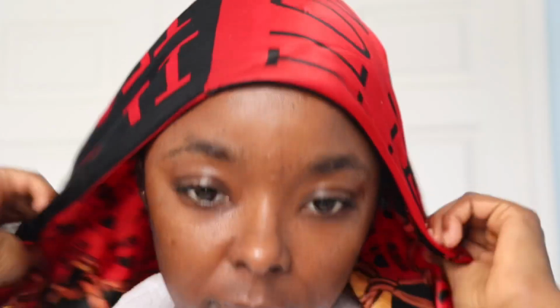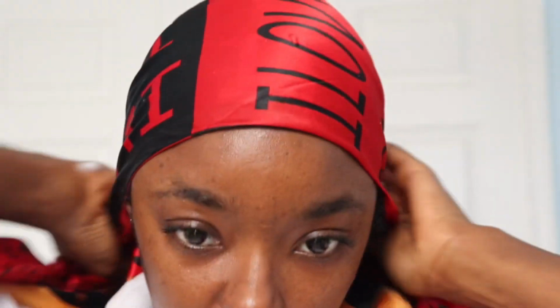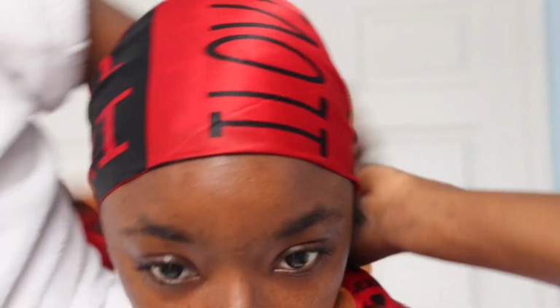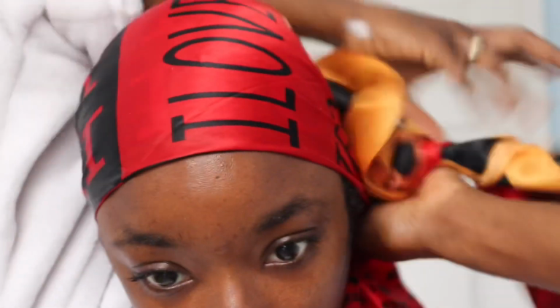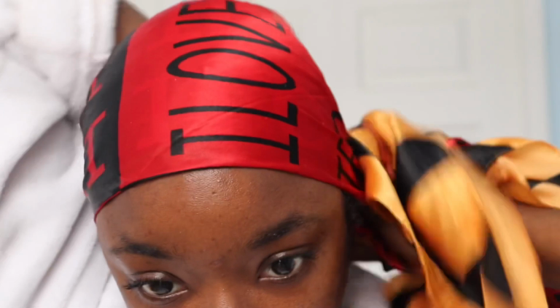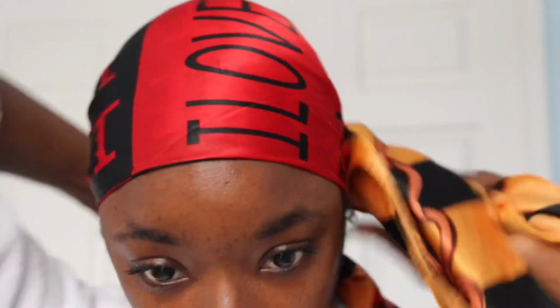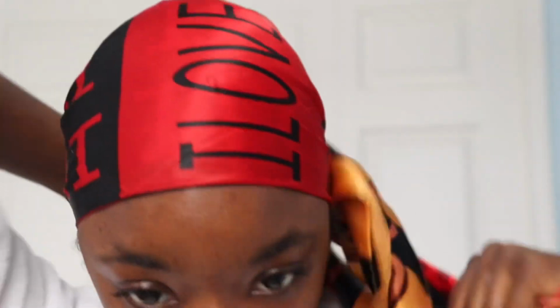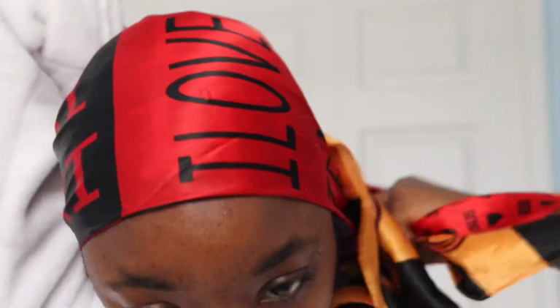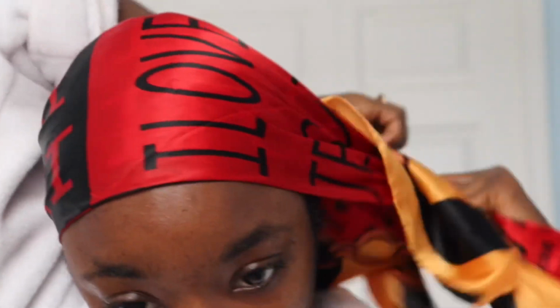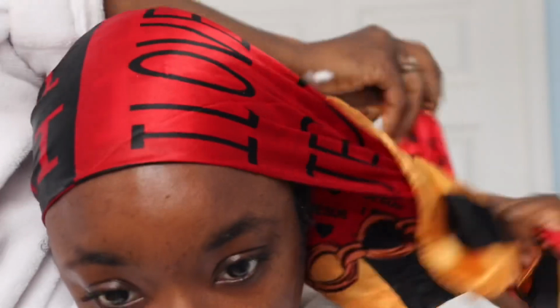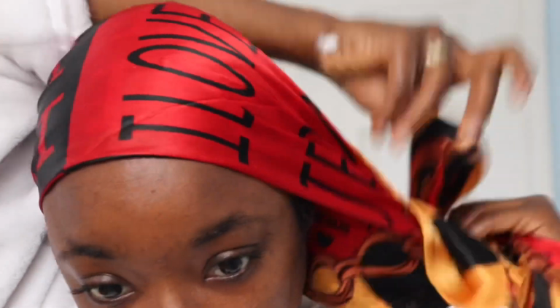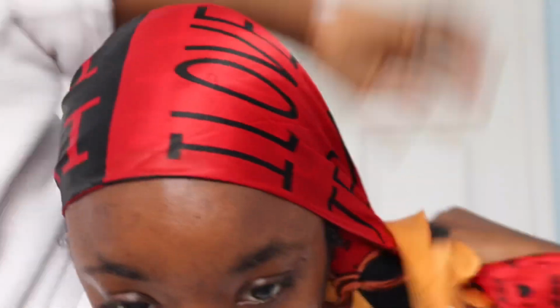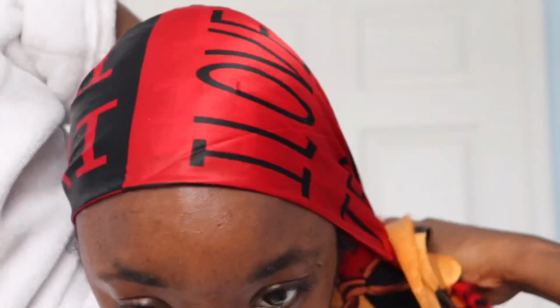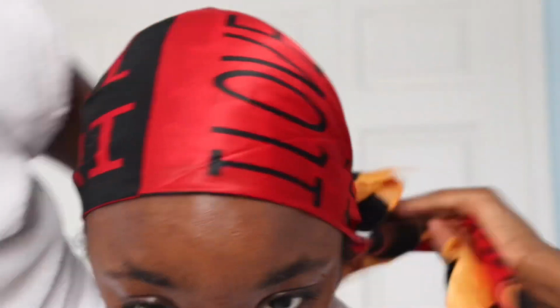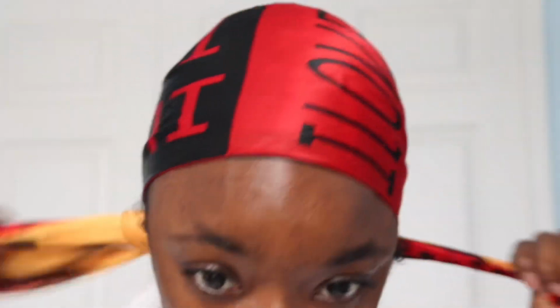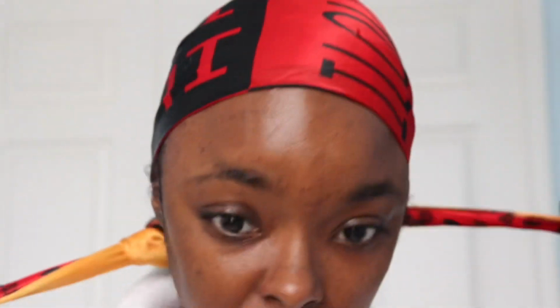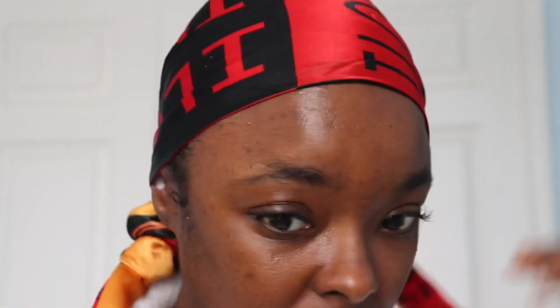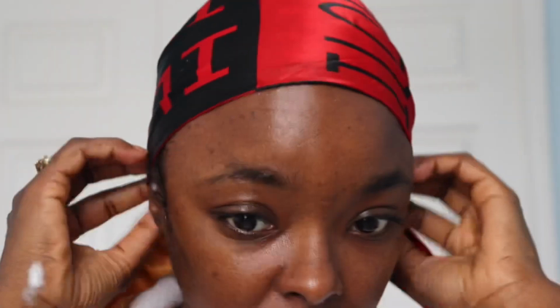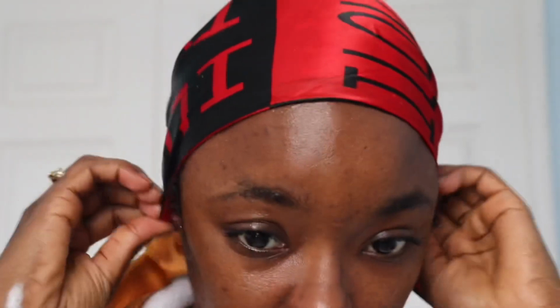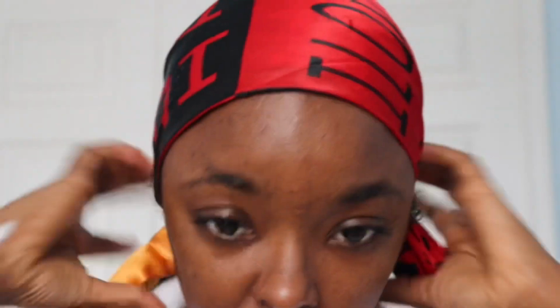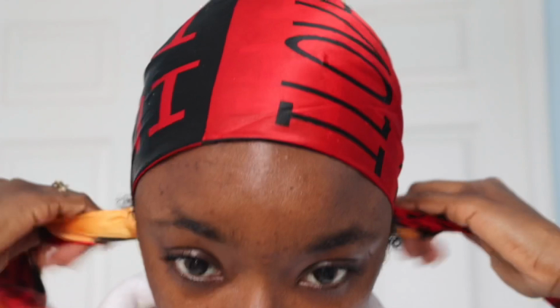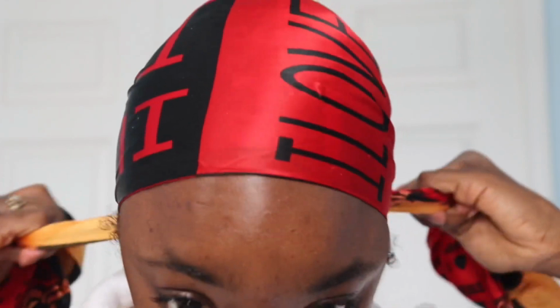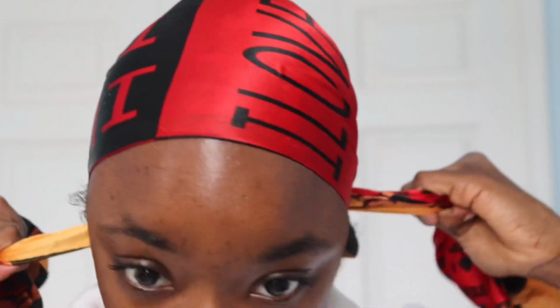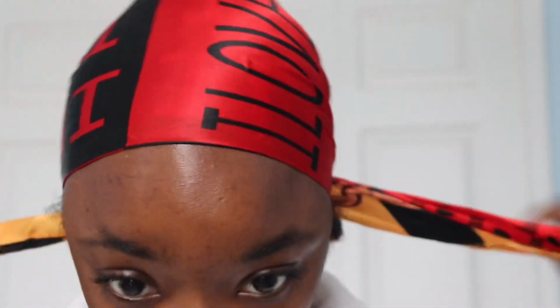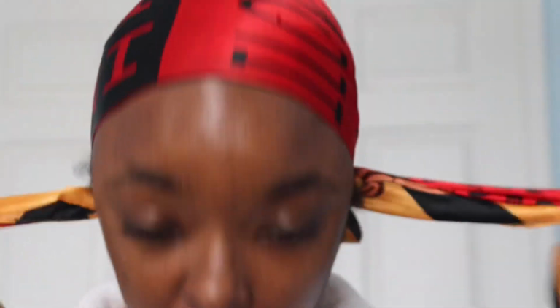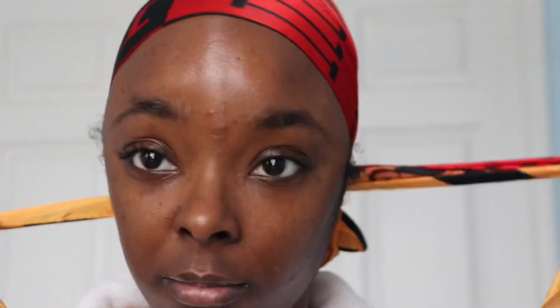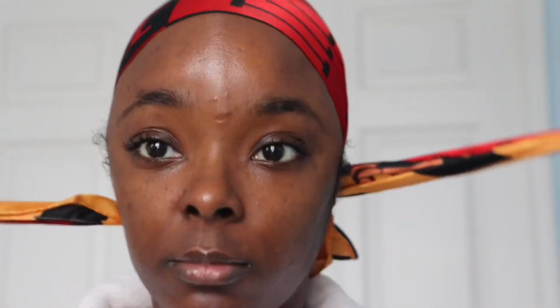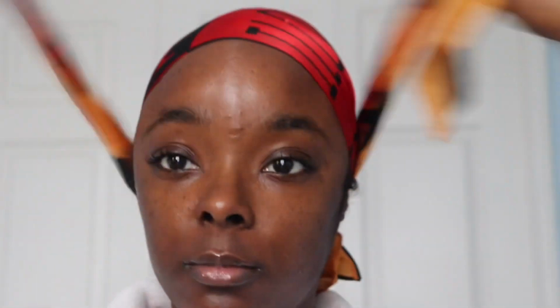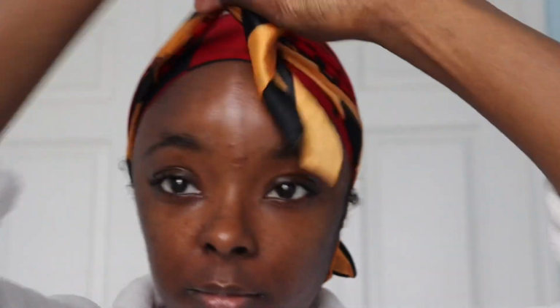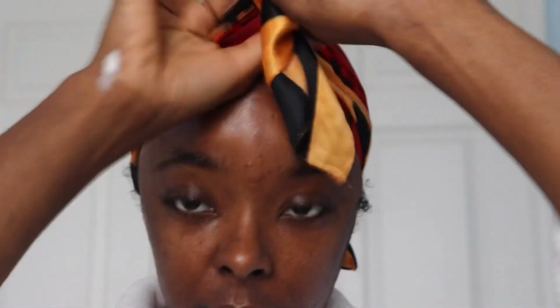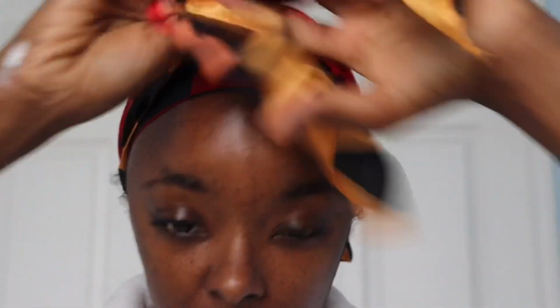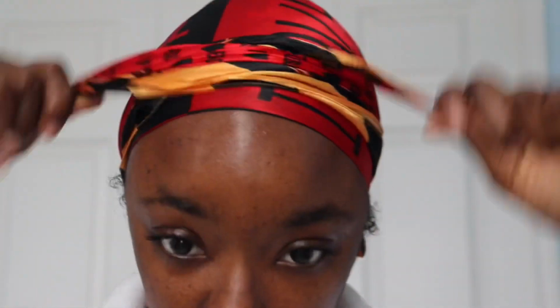I'm just going to go ahead and wrap it up with my scarf — and y'all, this scarf says 'I love Jesus,' you already know how we do. I'm just going to let this sit for about 60 minutes.